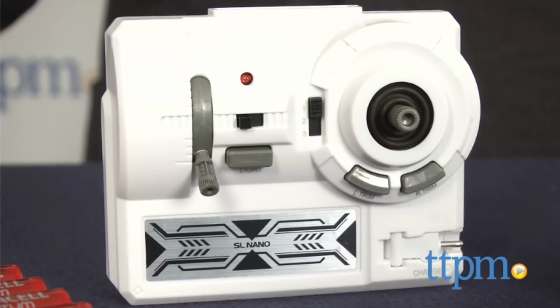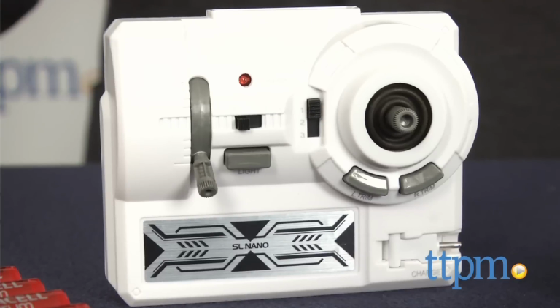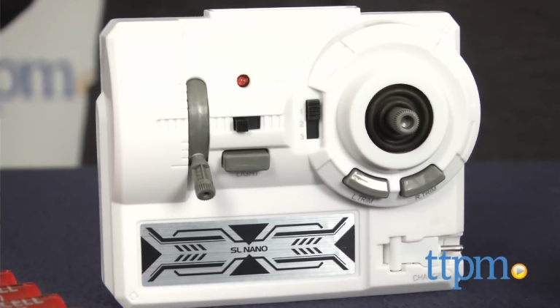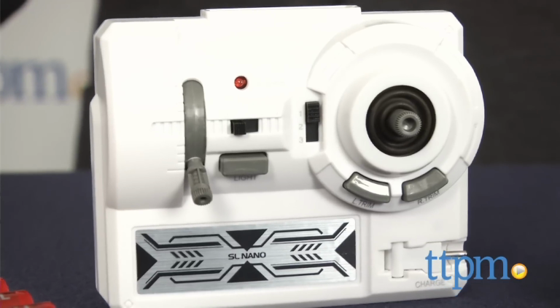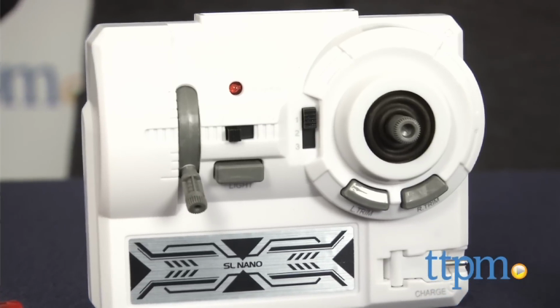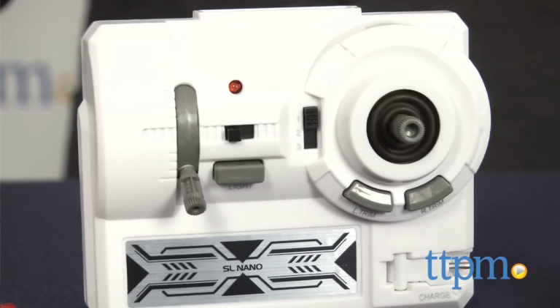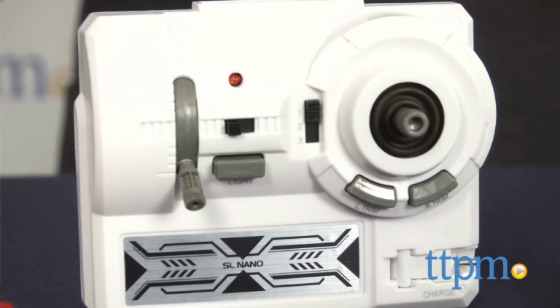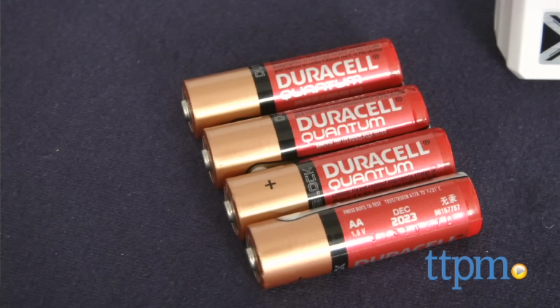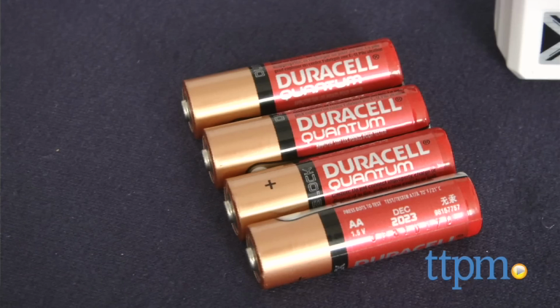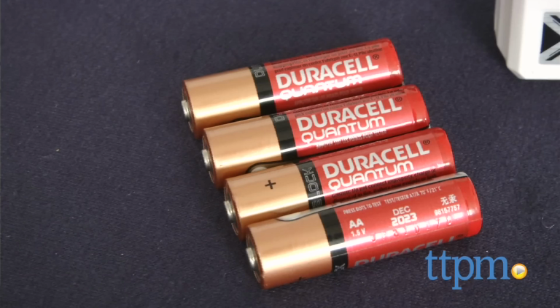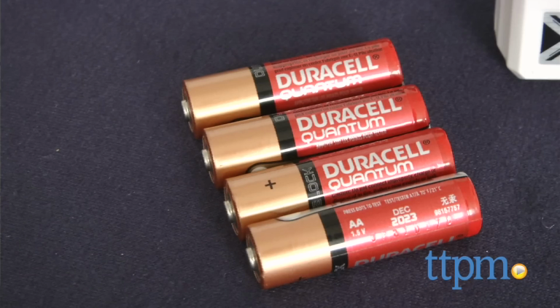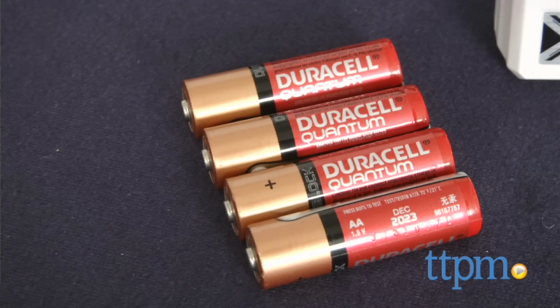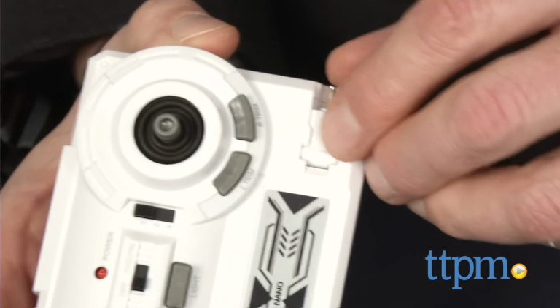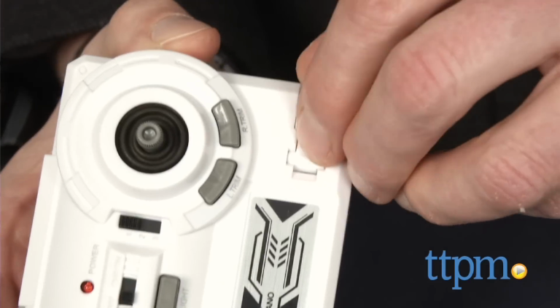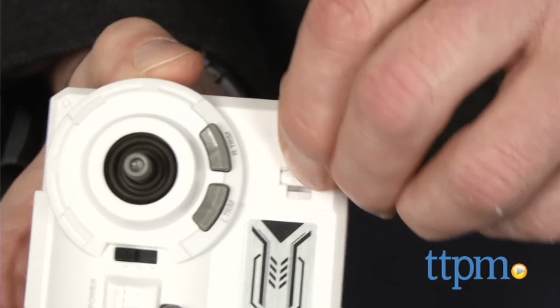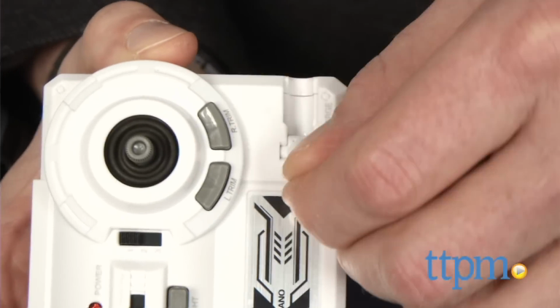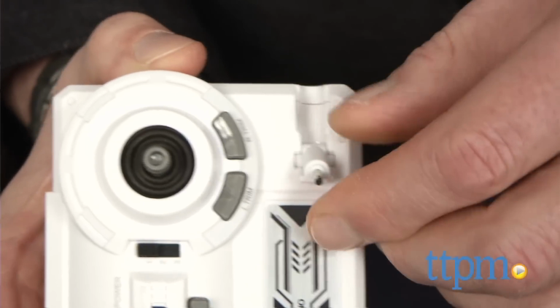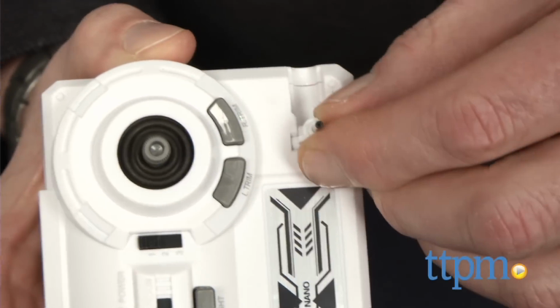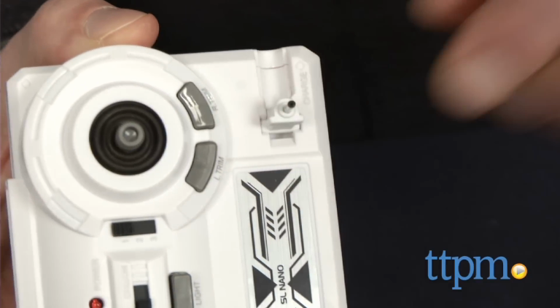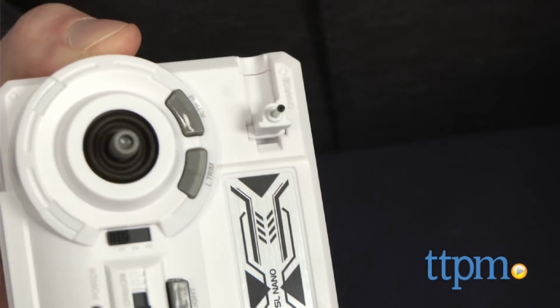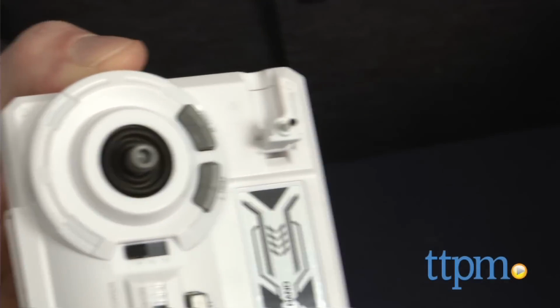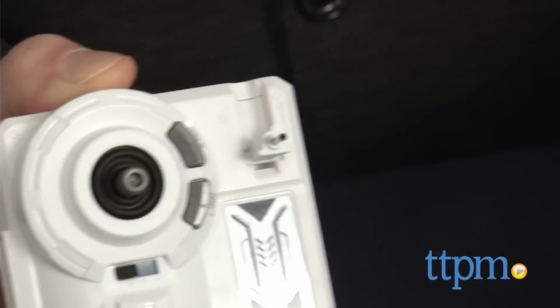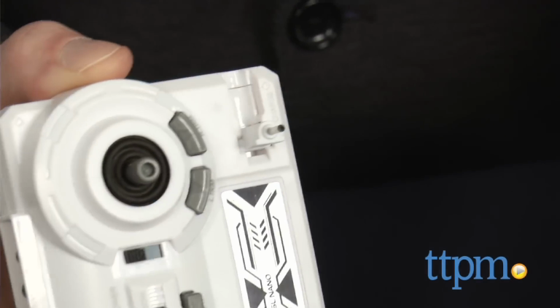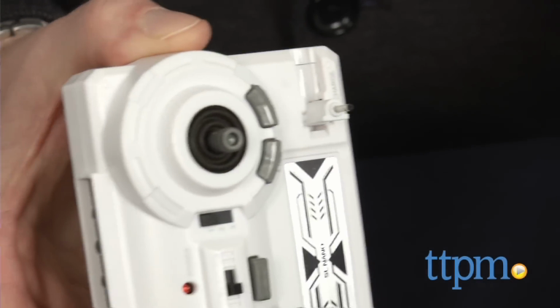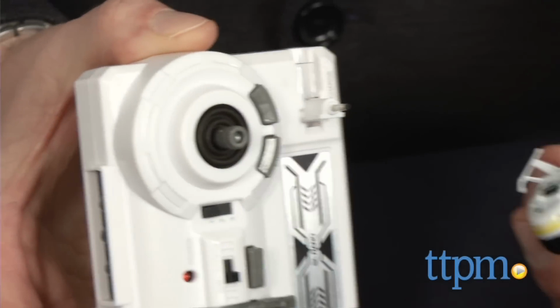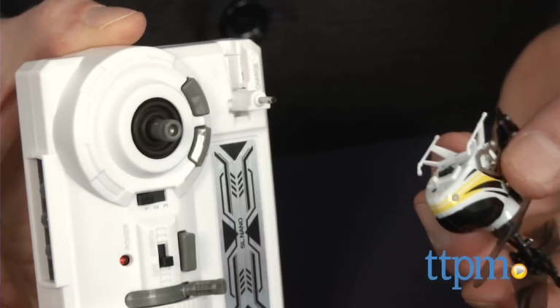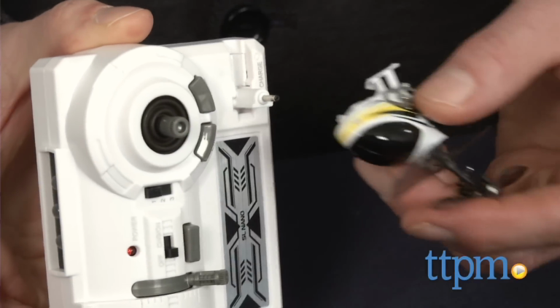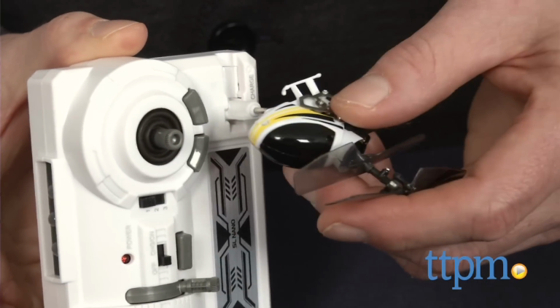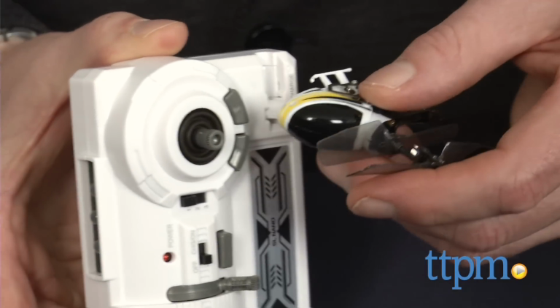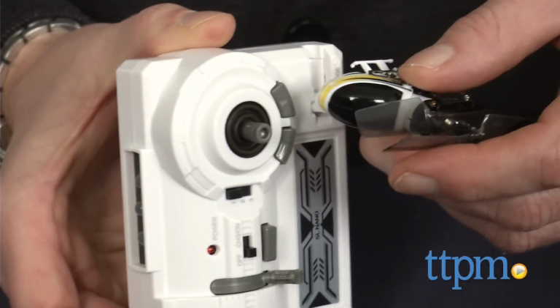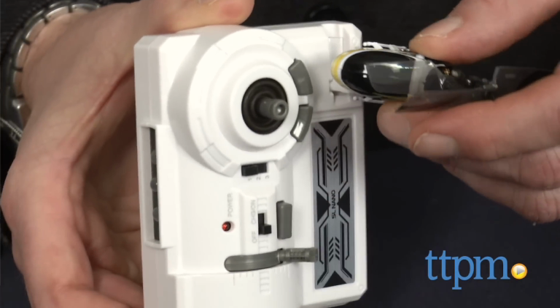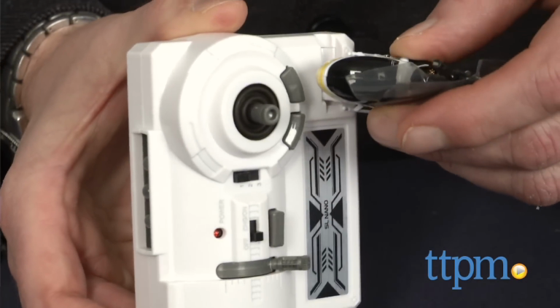The controller slash transmitter takes four AA batteries. Plug in the helicopter and charge it up and you're ready to go. The transmitter connects easily to the helicopter and you're ready to fly.